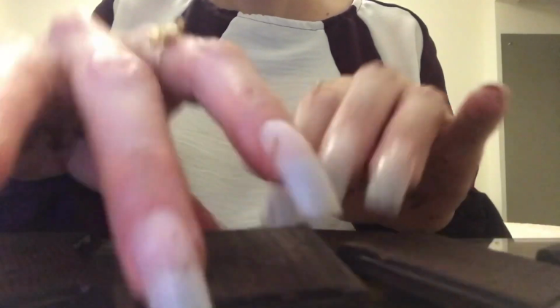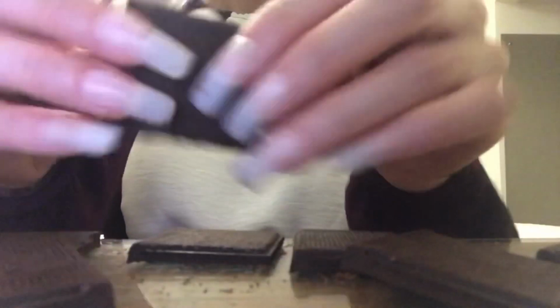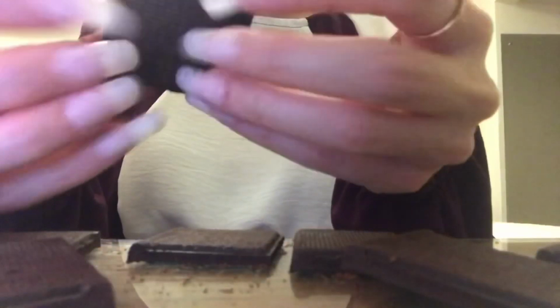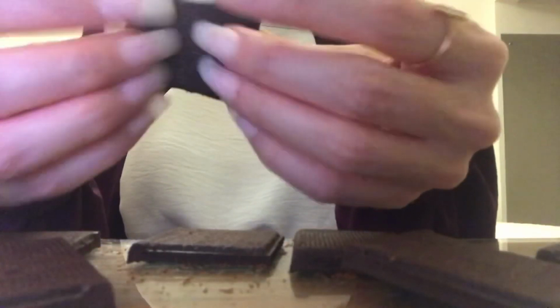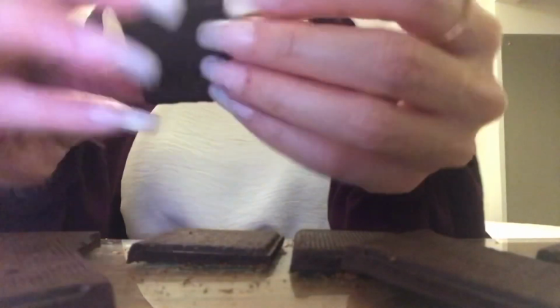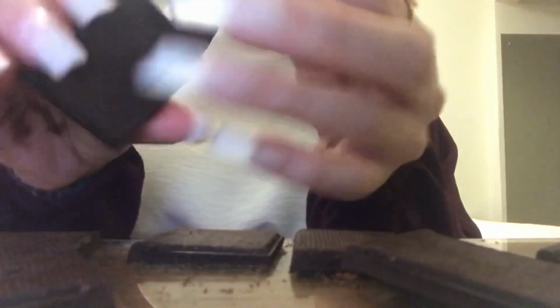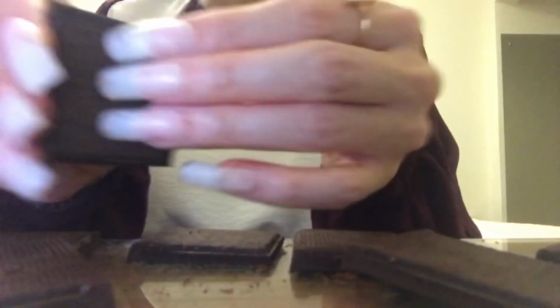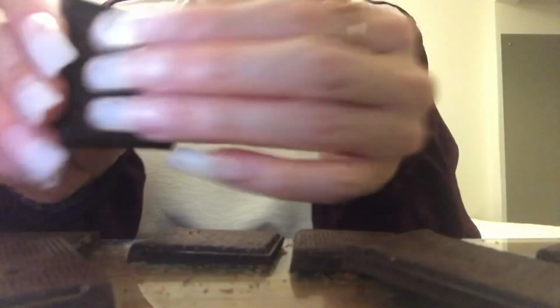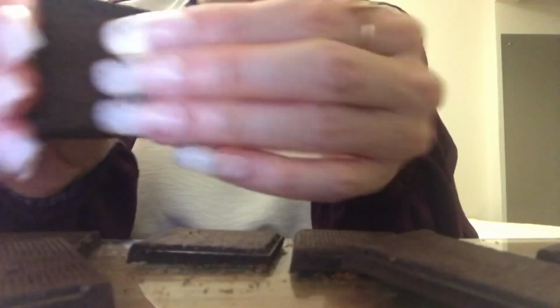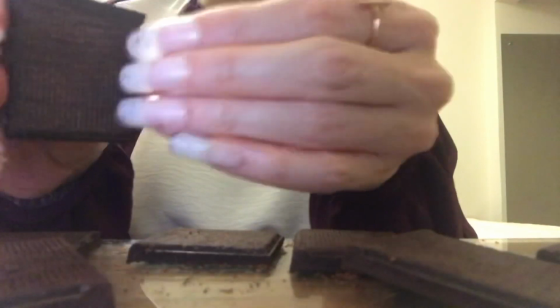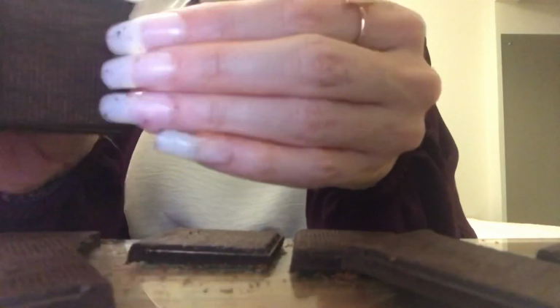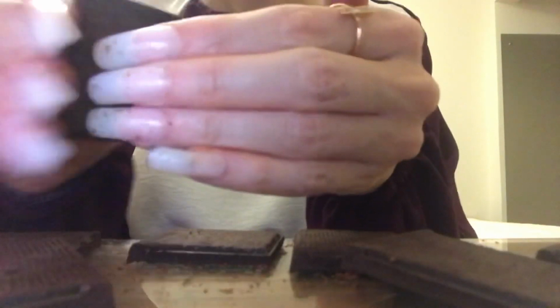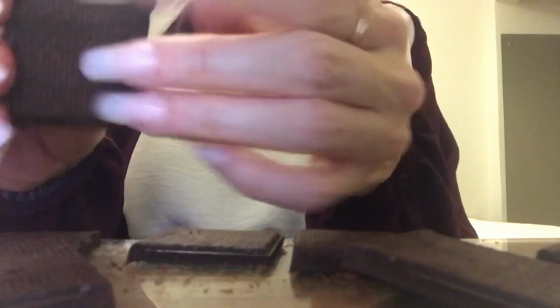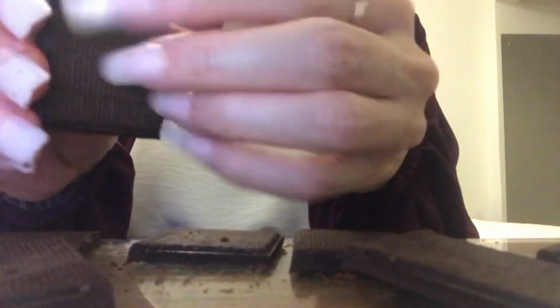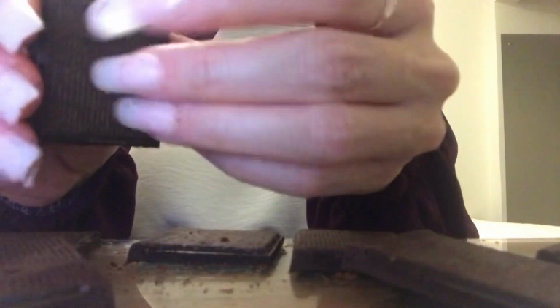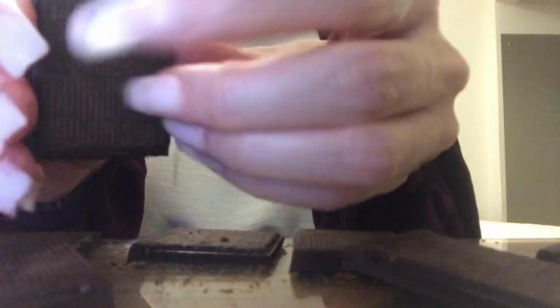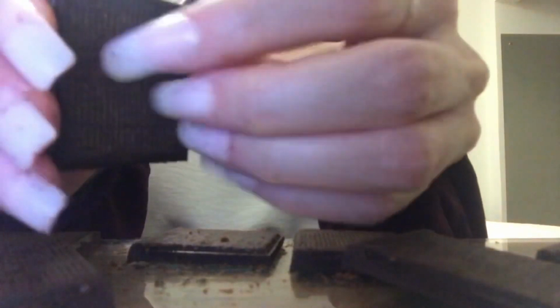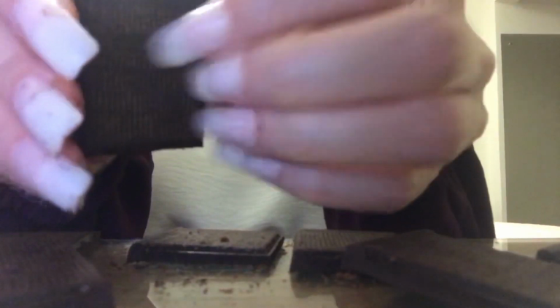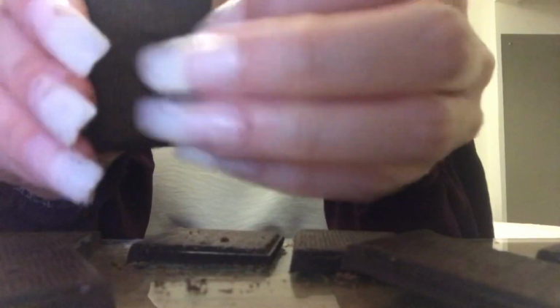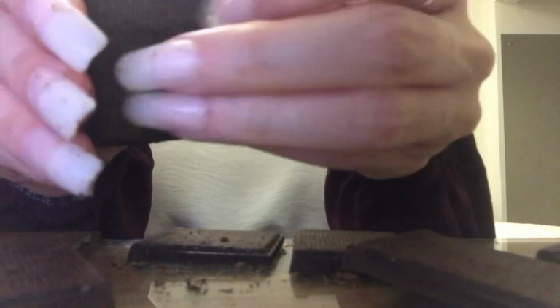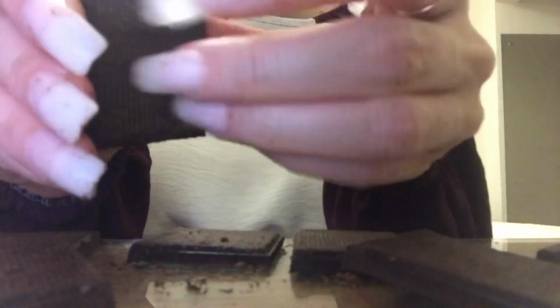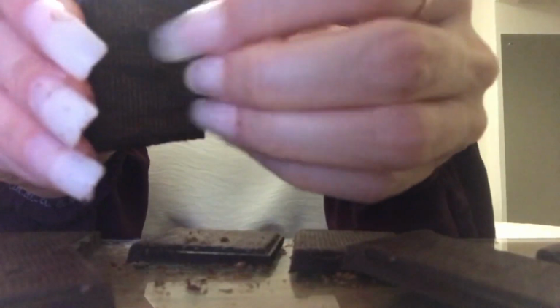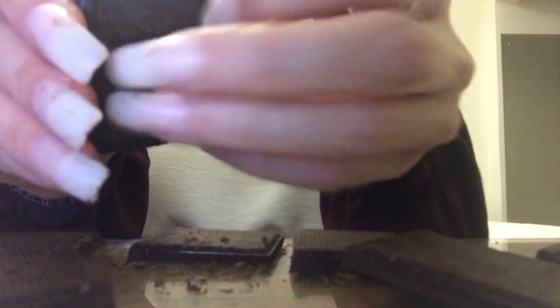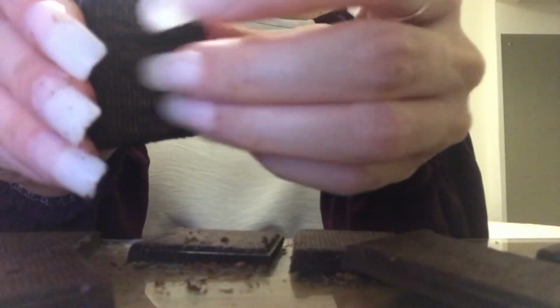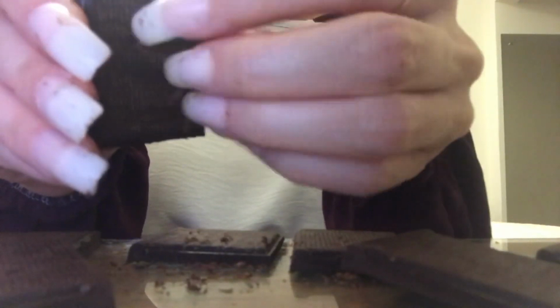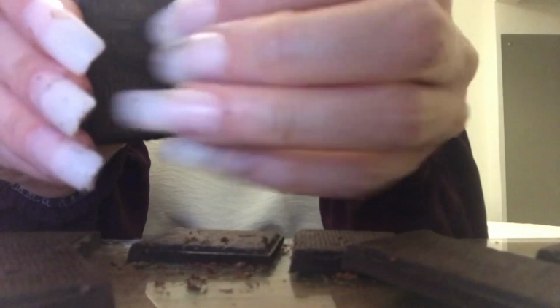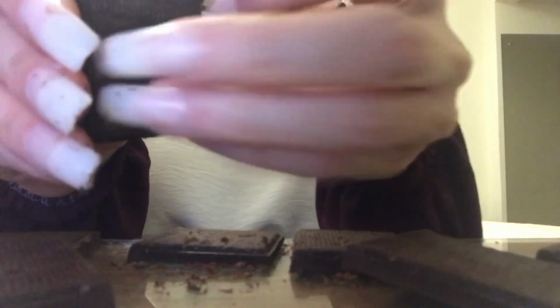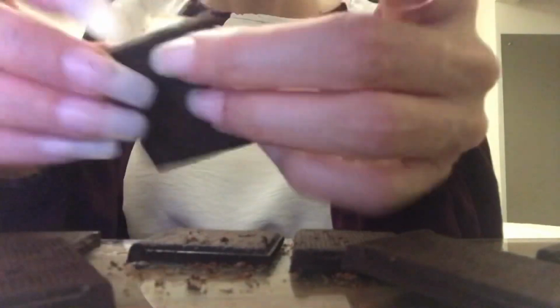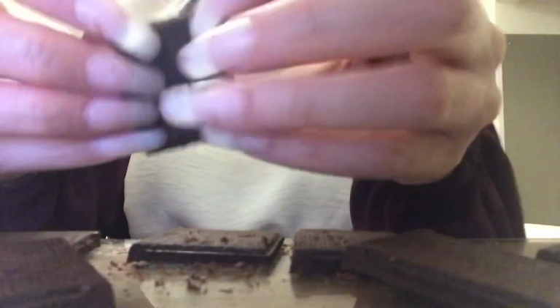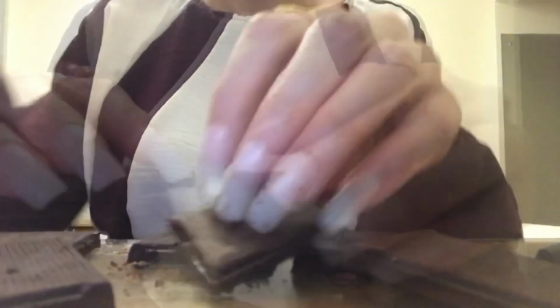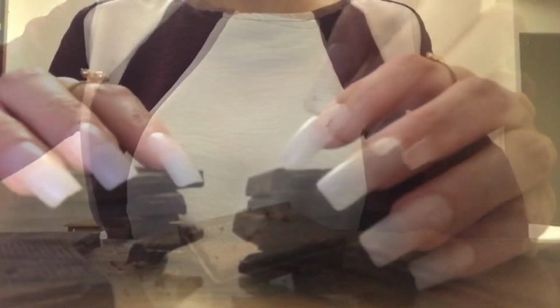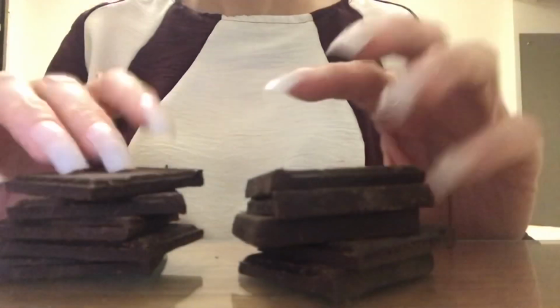Look at my hands — they're like, all chocolate. Don't worry, I will wash my hands very soon. I also have OCD about that sort of thing if you're watching and thinking, oh my gosh.